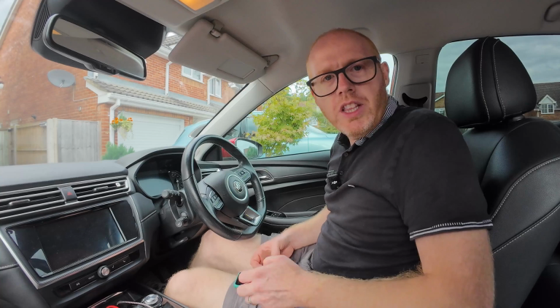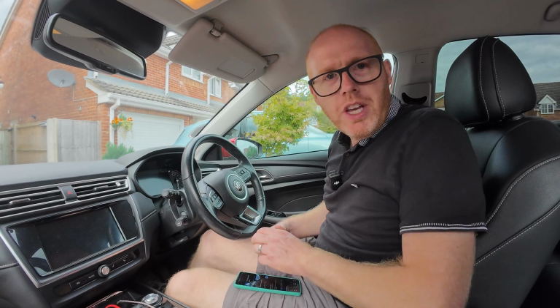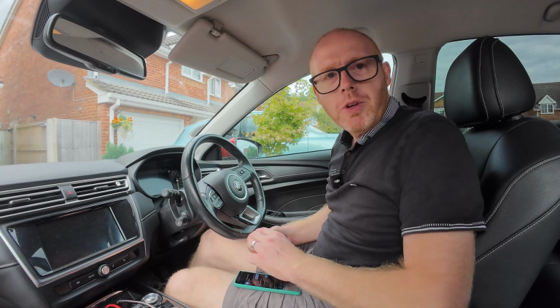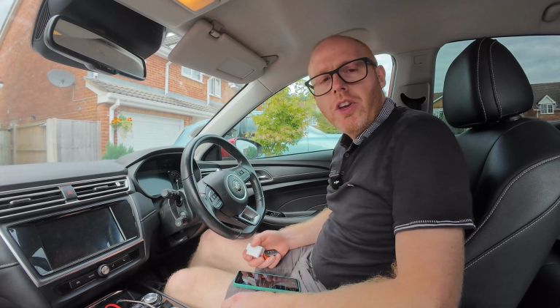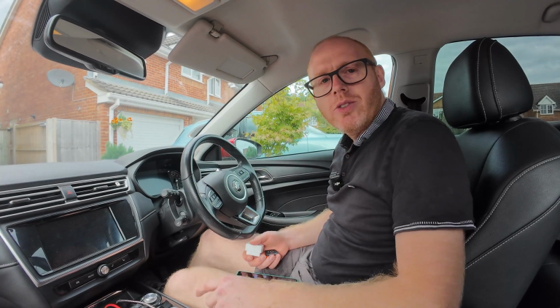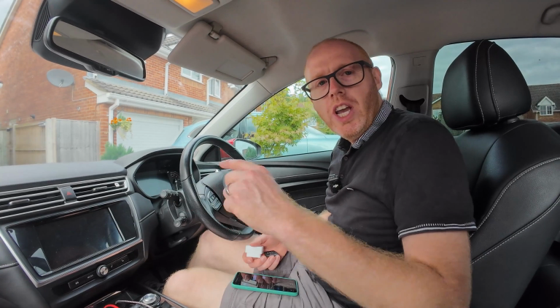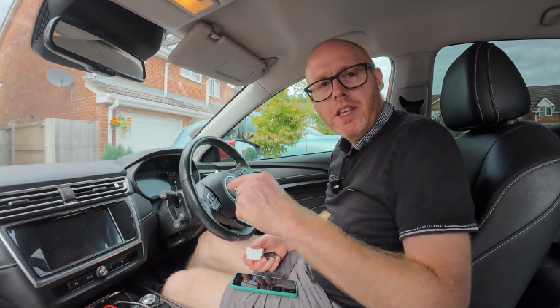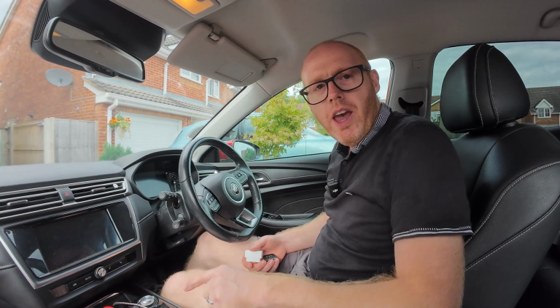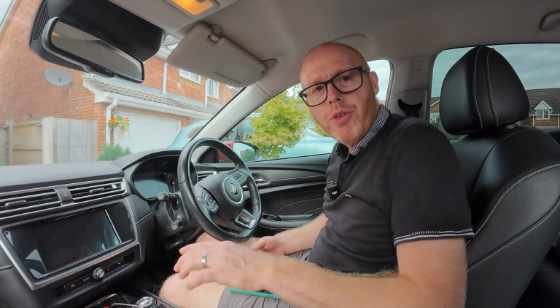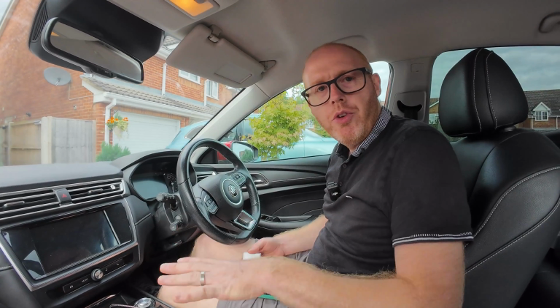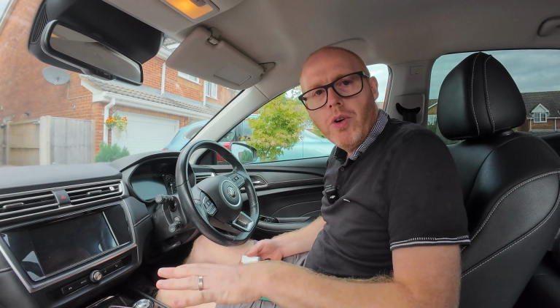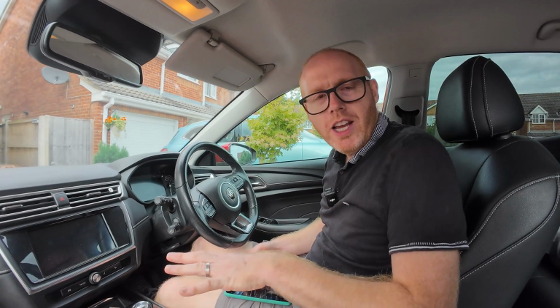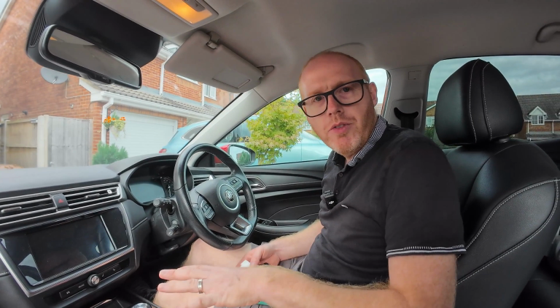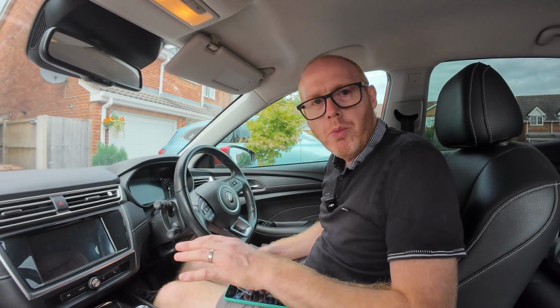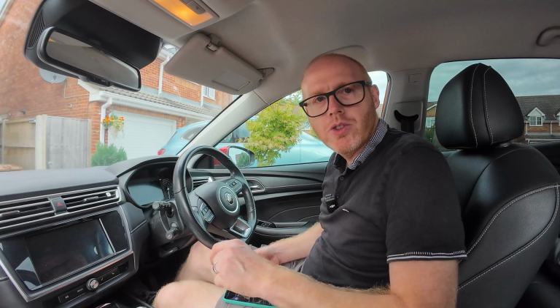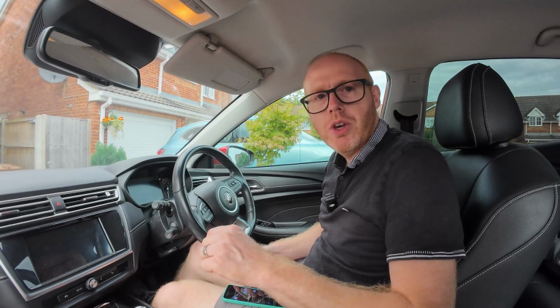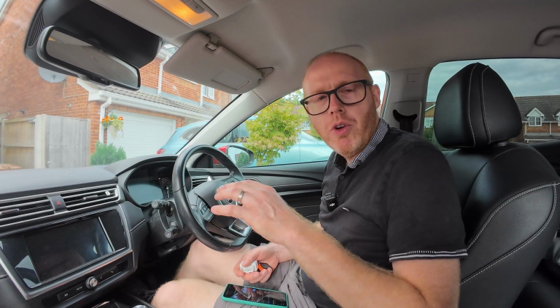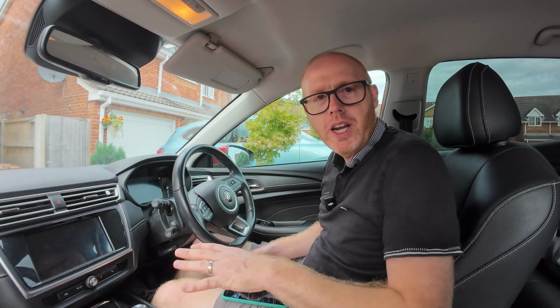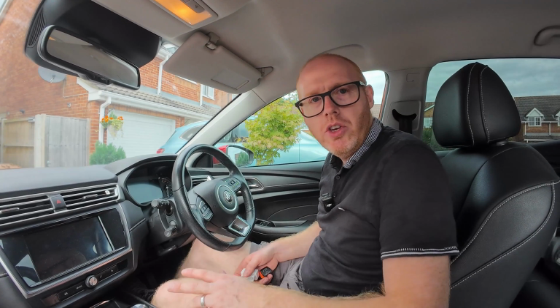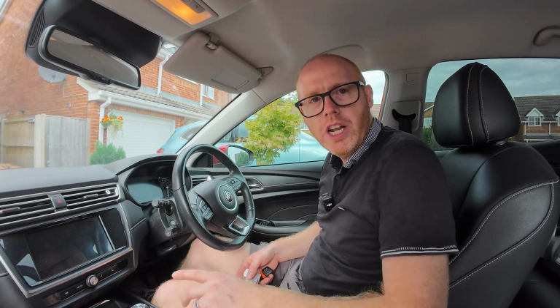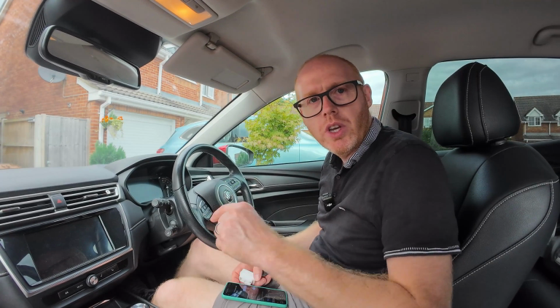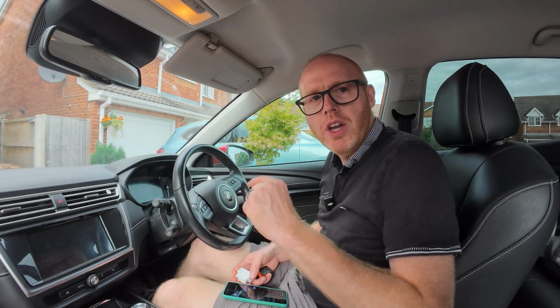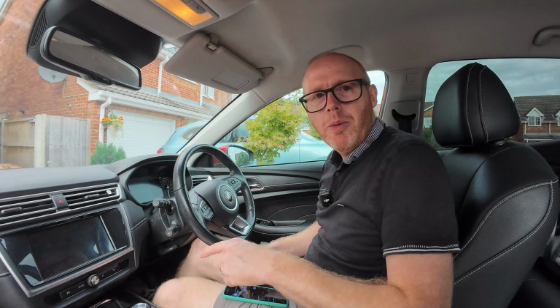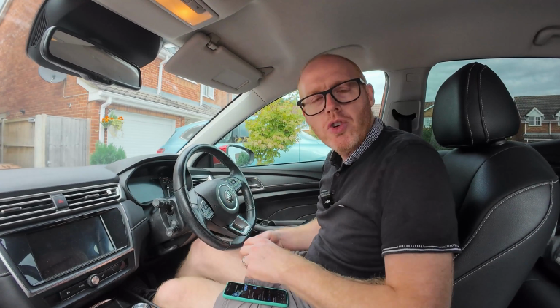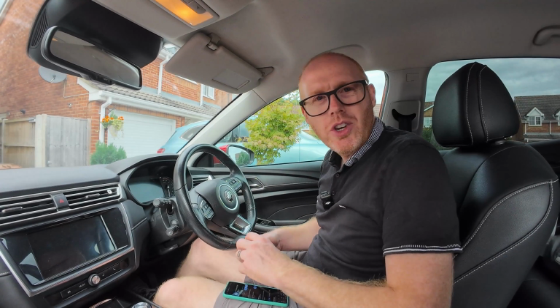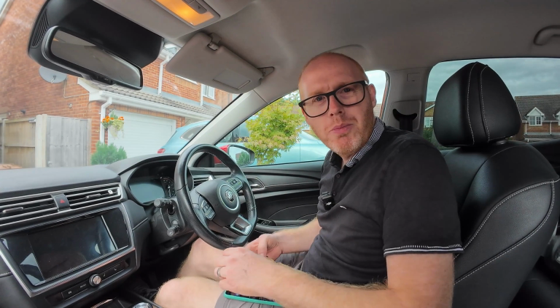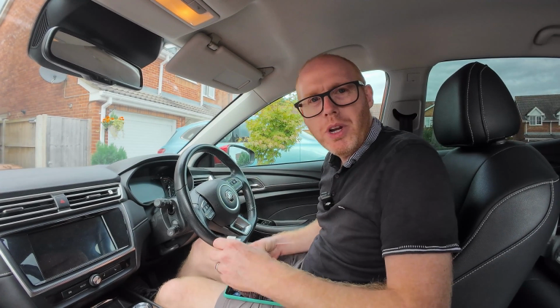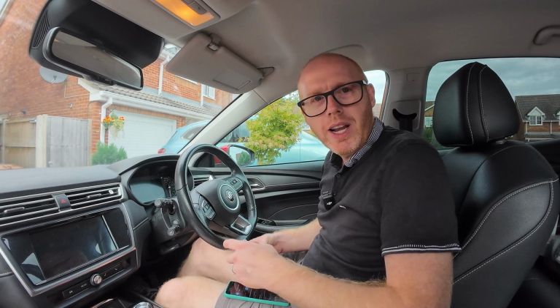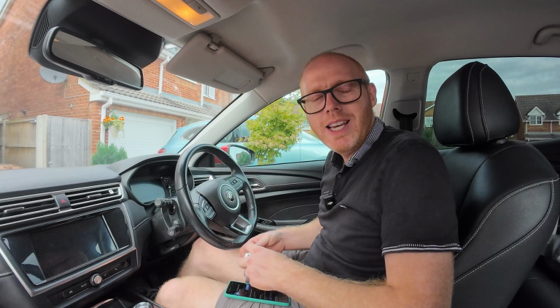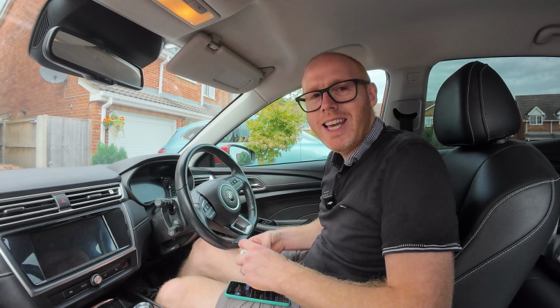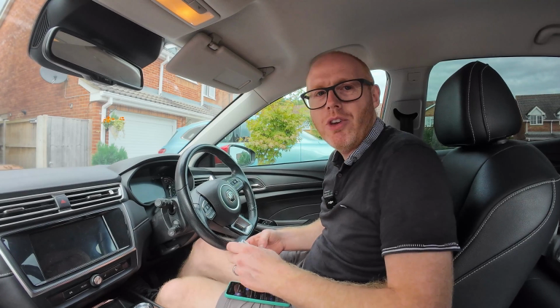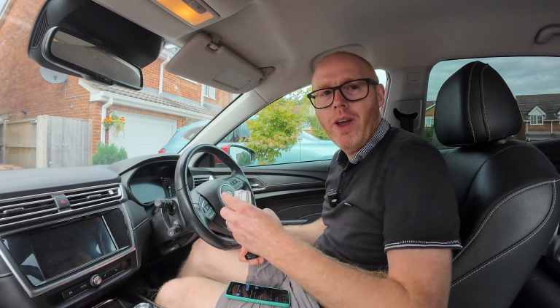In this video I'm going to show you how to check the health of your electric vehicle battery. If you're looking at a used electric car, I'm going to try and show you pretty quickly and easily how you can do it.